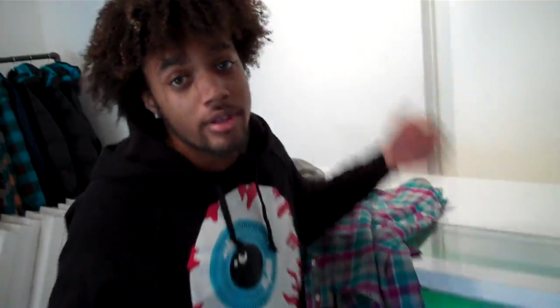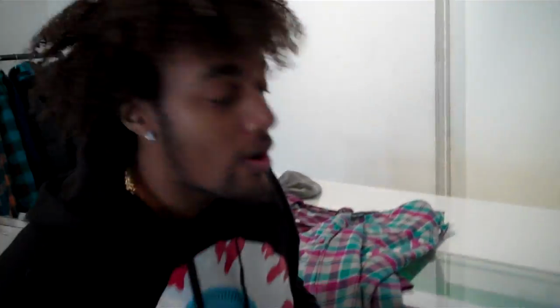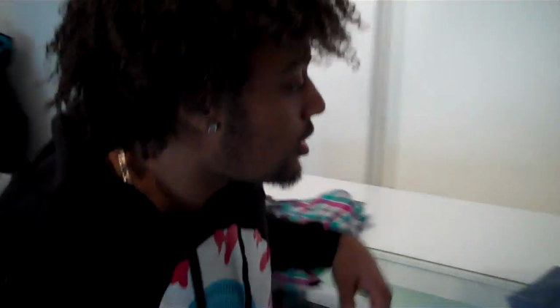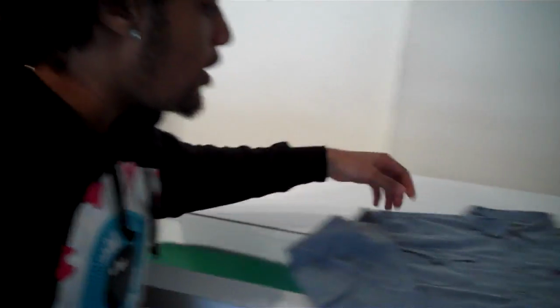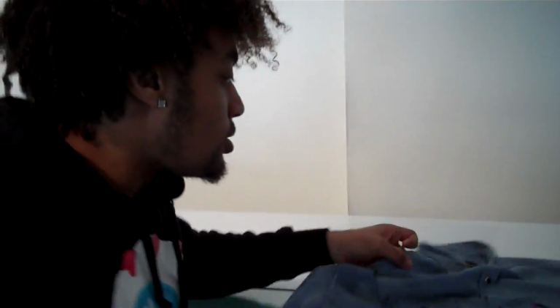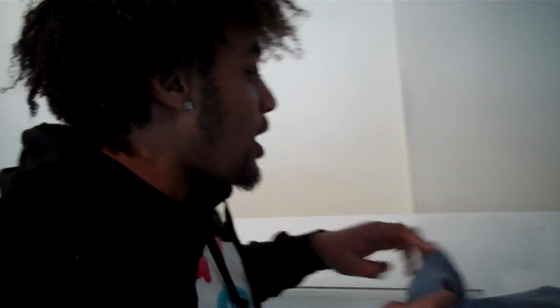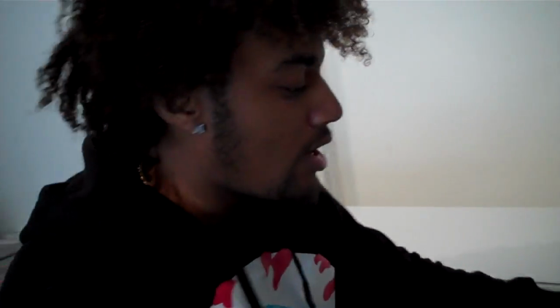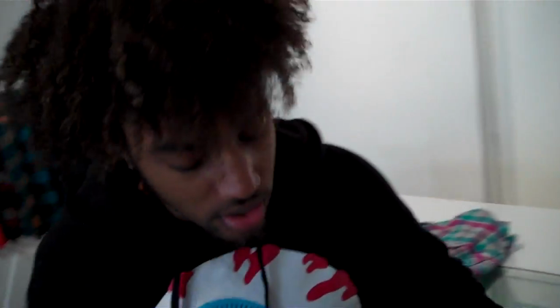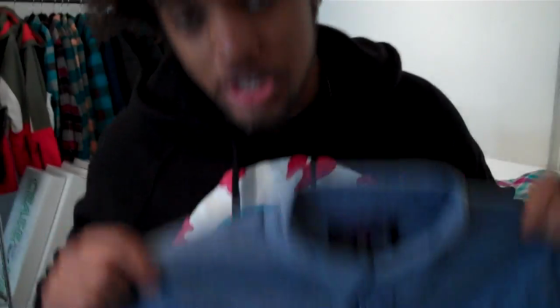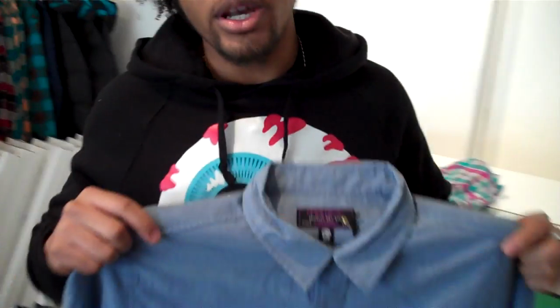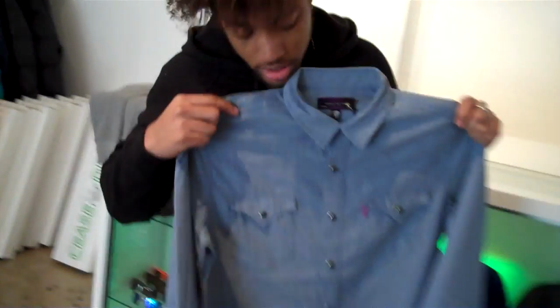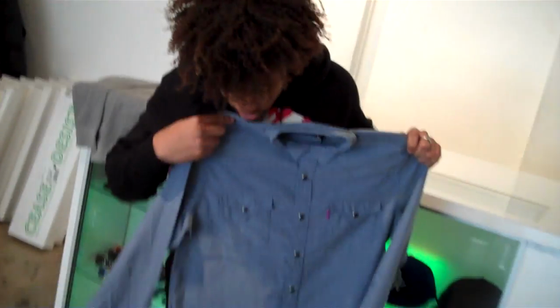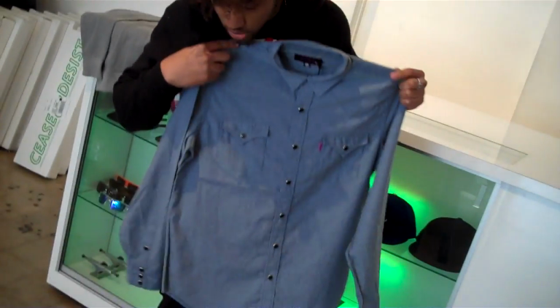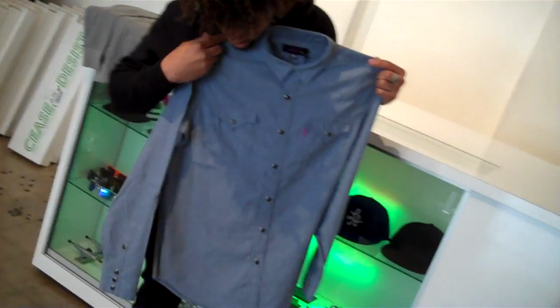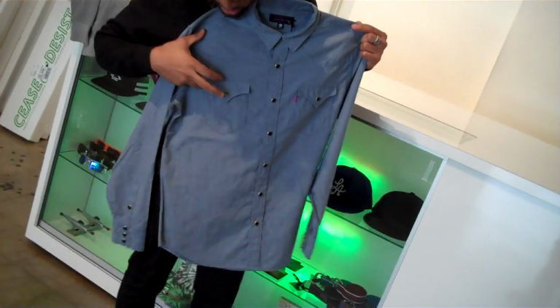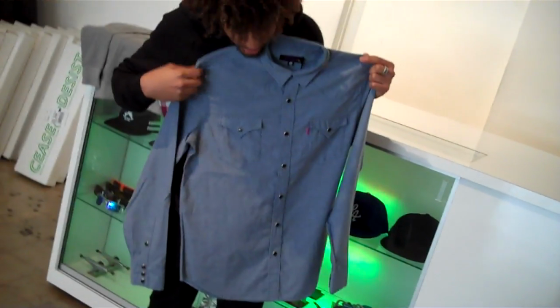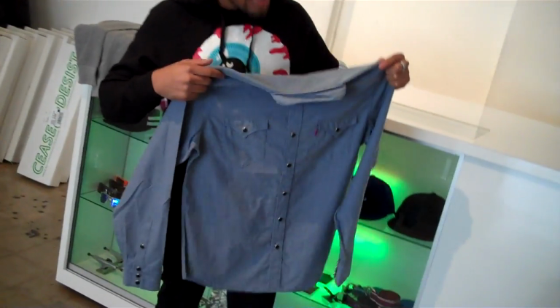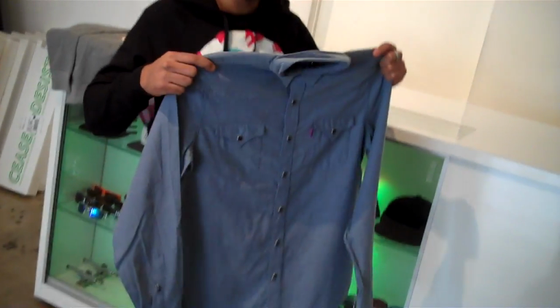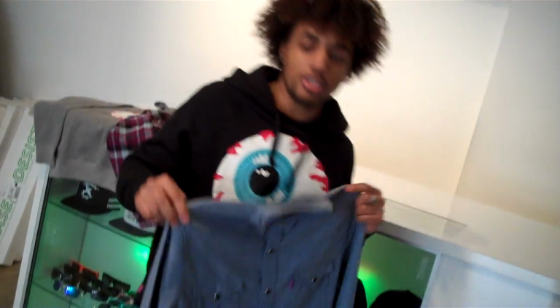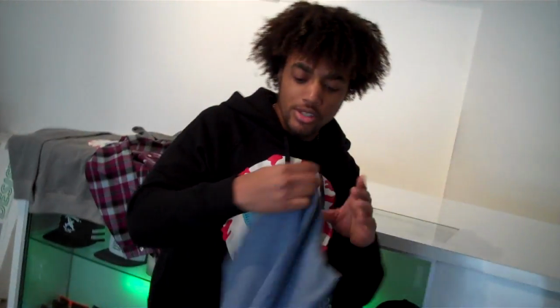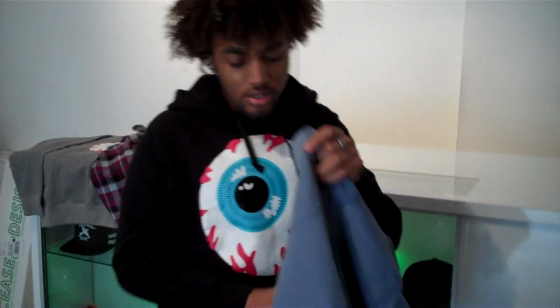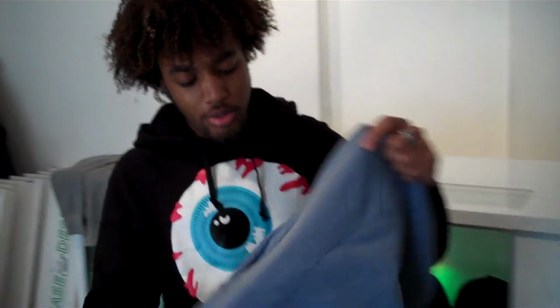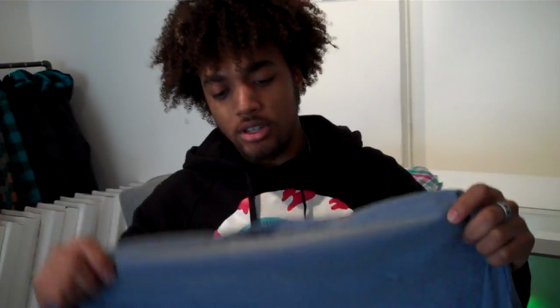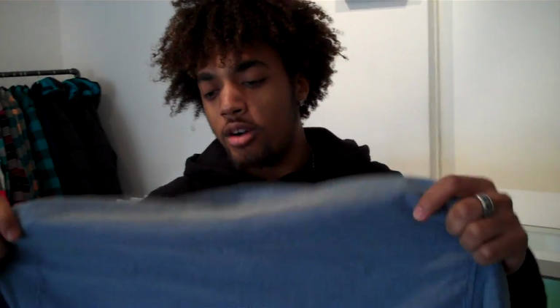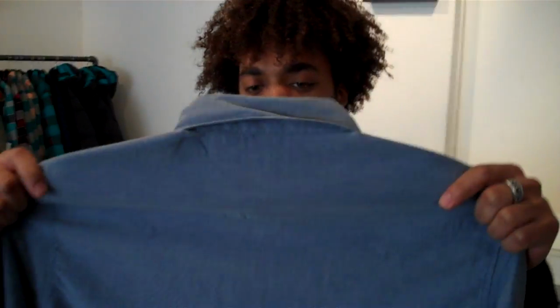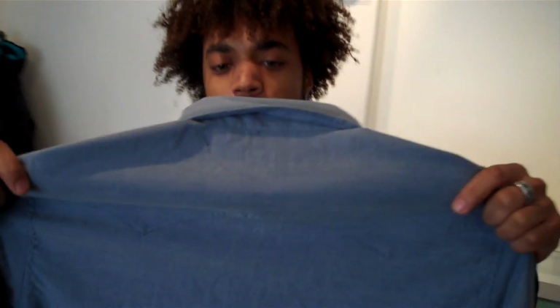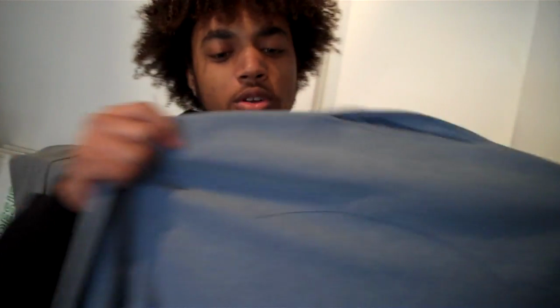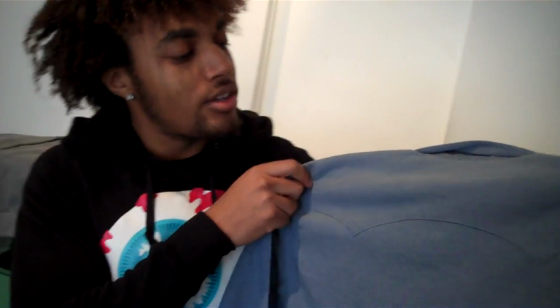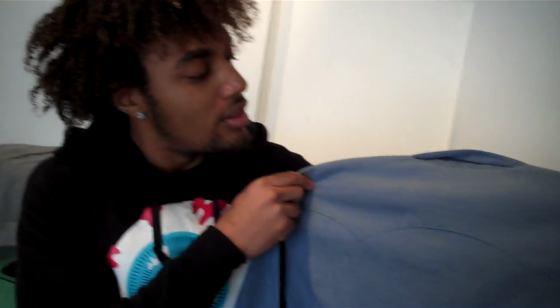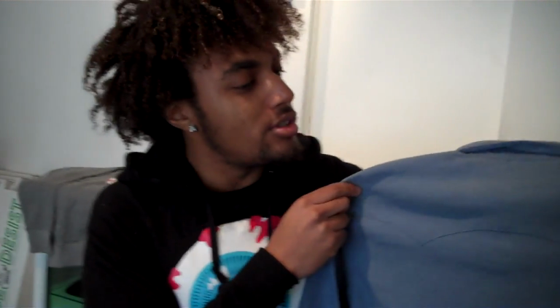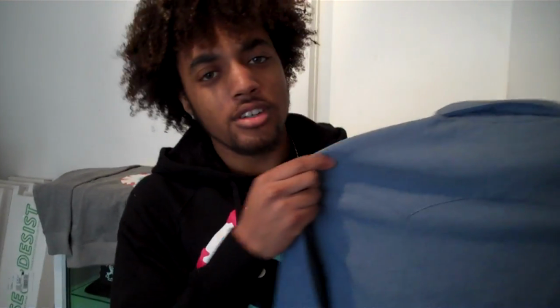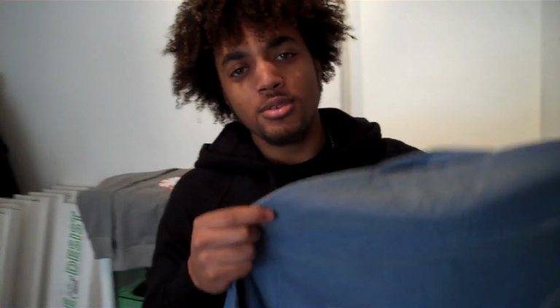We just got them in a few hours ago. And then we also have the new Chambray western button-up. It's really really sick. It has the metal buttons — it's like that old school style western button-up that all the cowboys used to wear. And they were like looting and stealing and booting, you know what I mean.